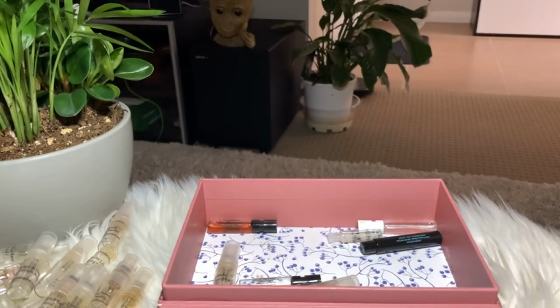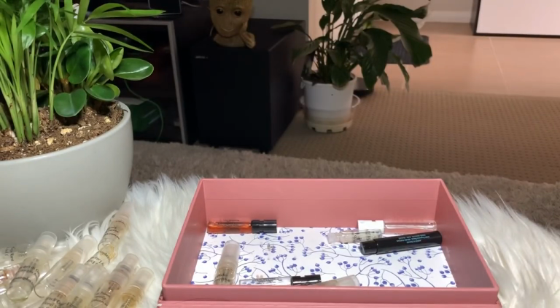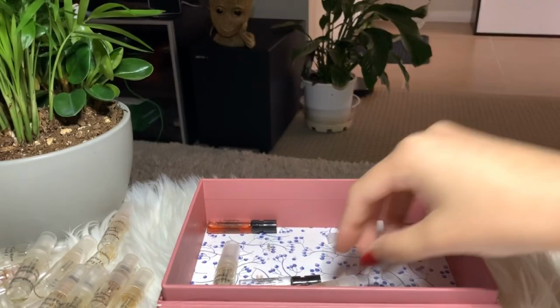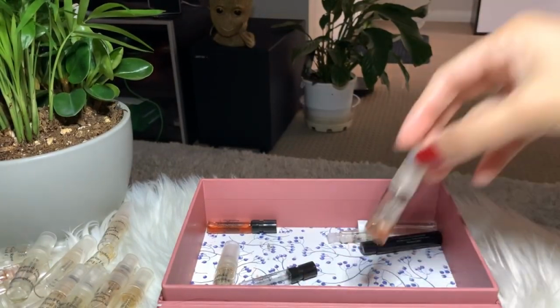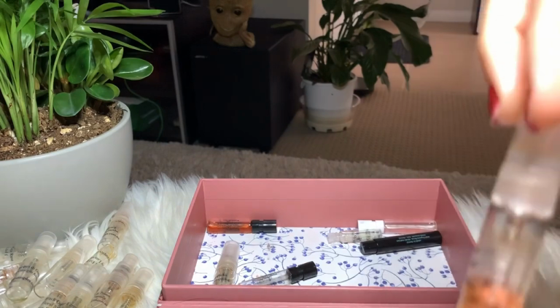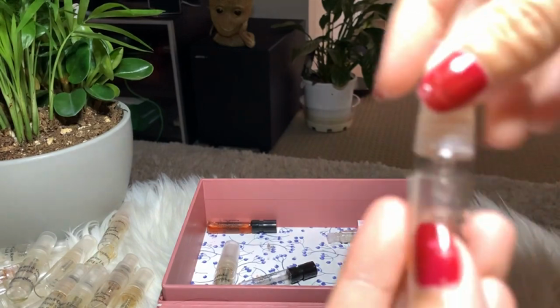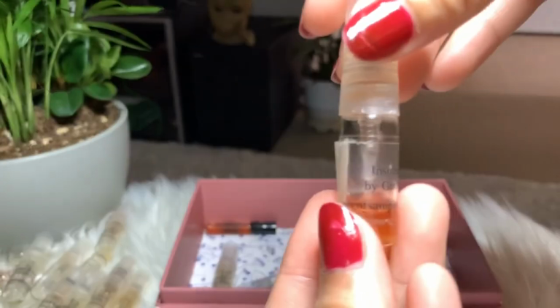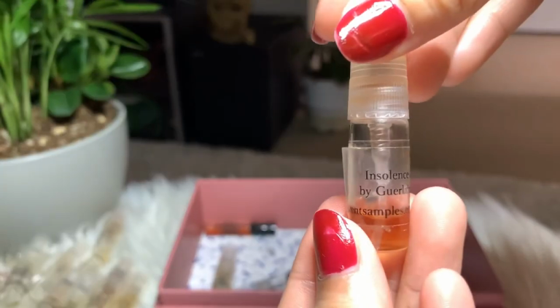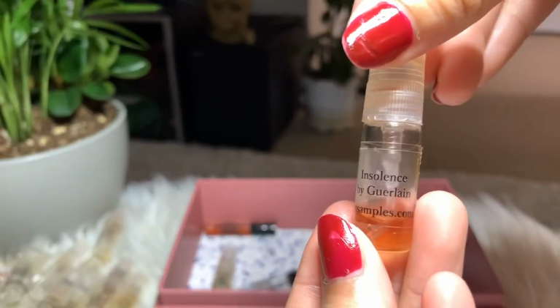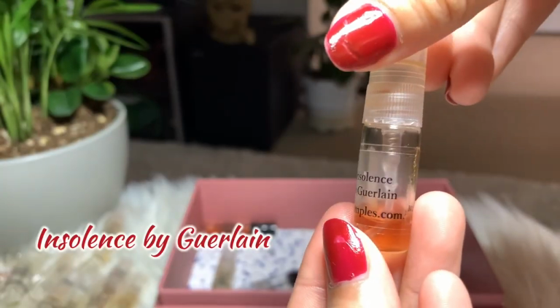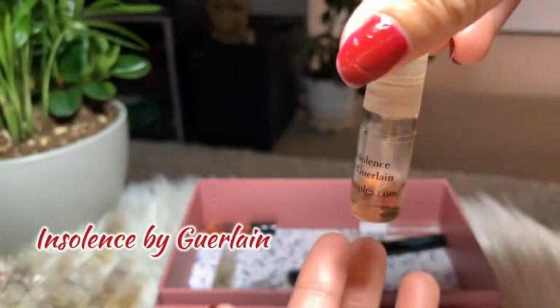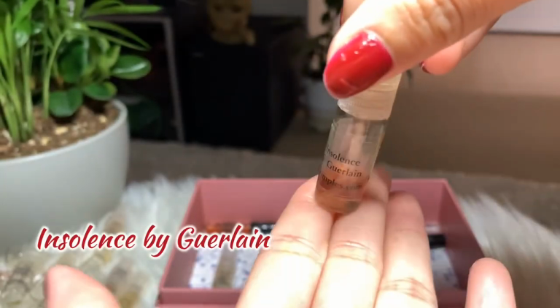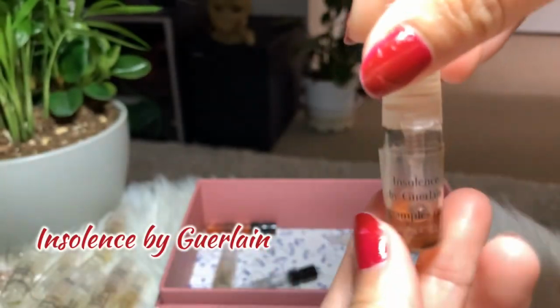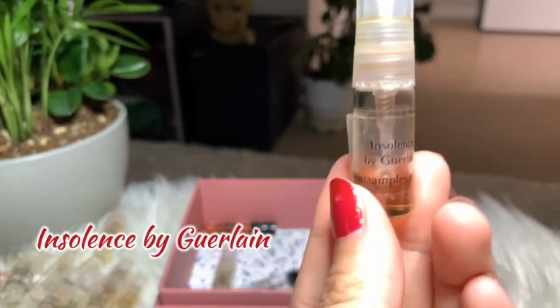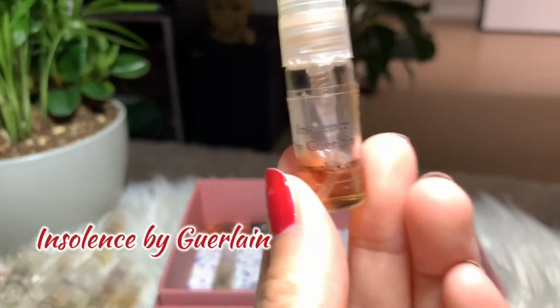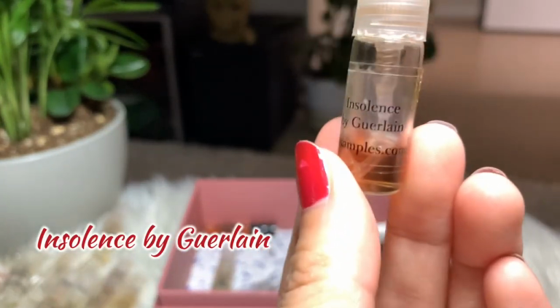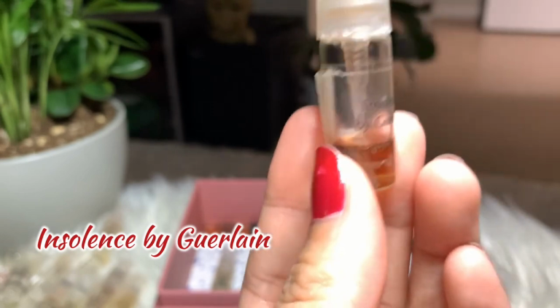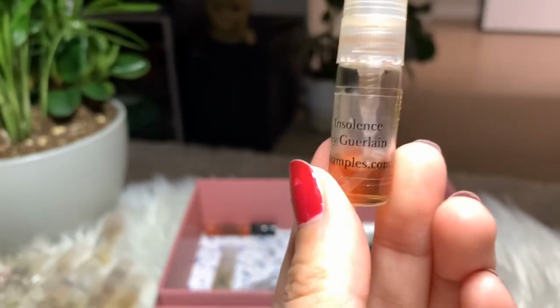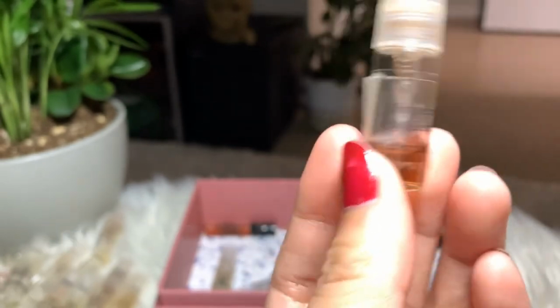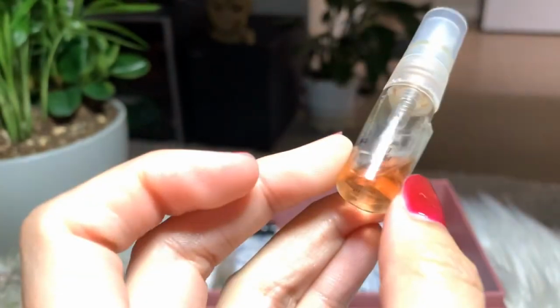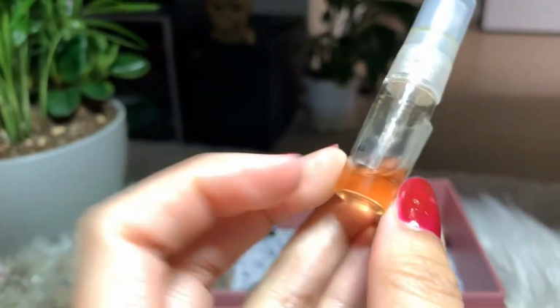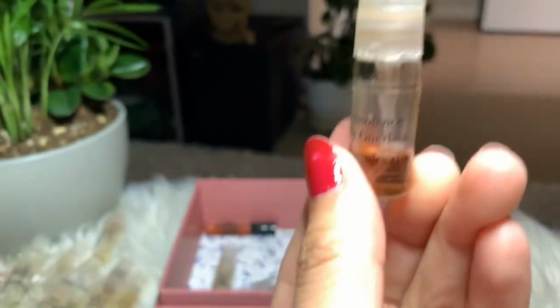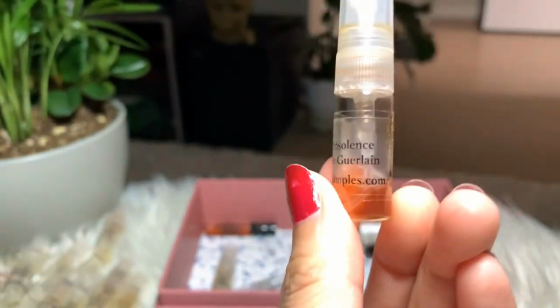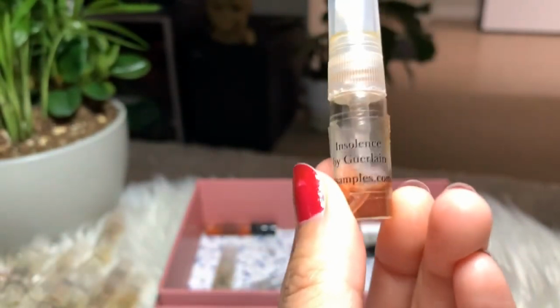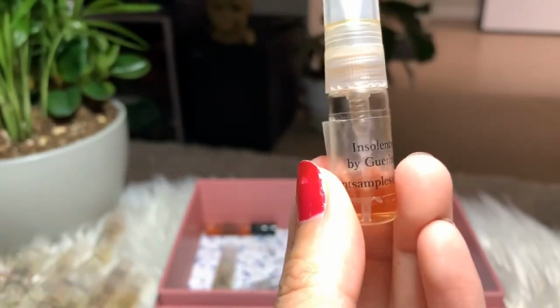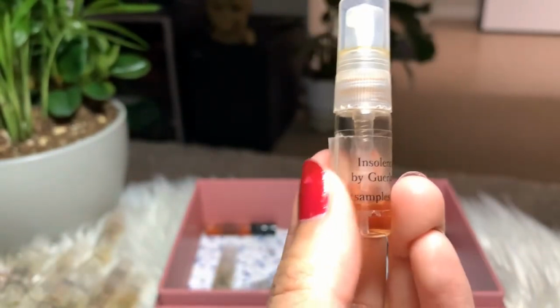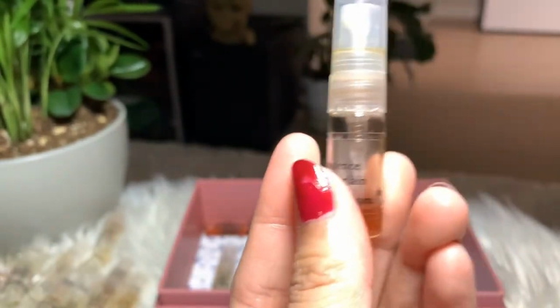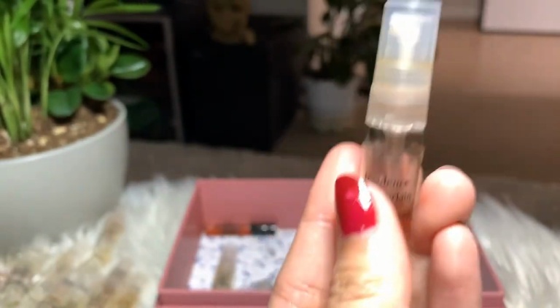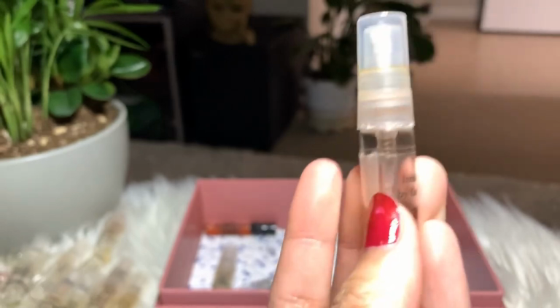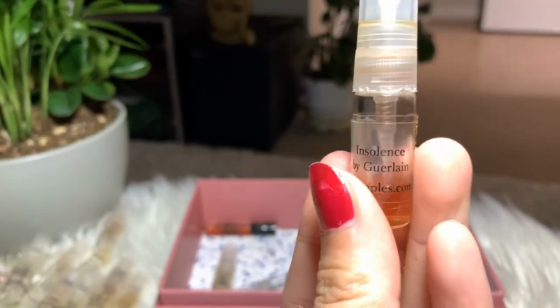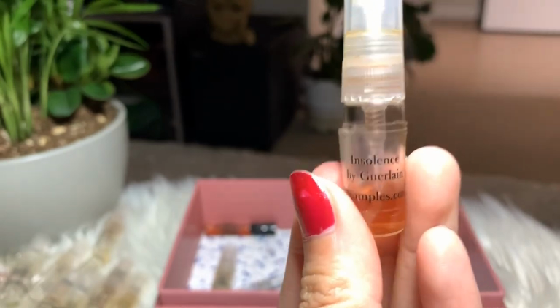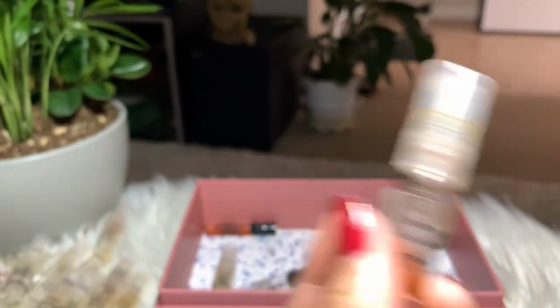Next I have Insolence by Givenchy — another good perfume that I'm keeping. There's still some left; I'll continue using this and see if I'm going to buy the full bottle.